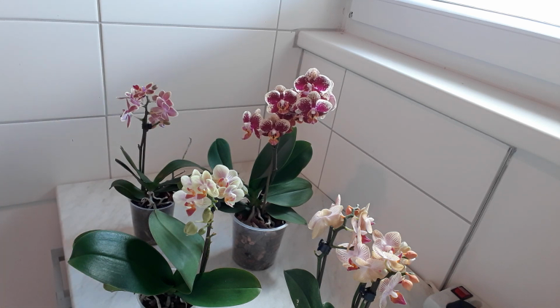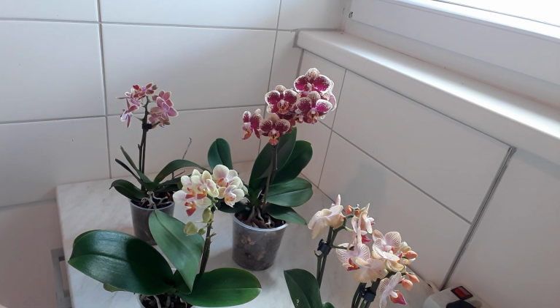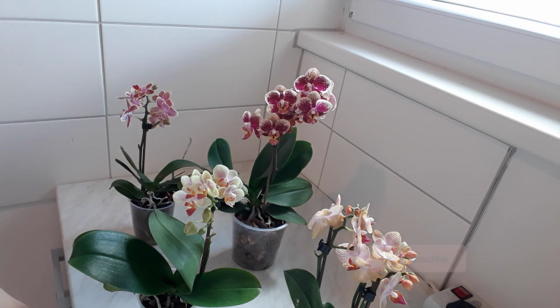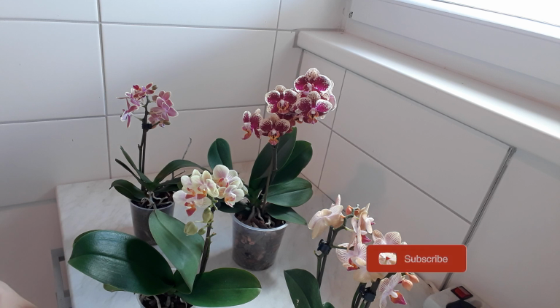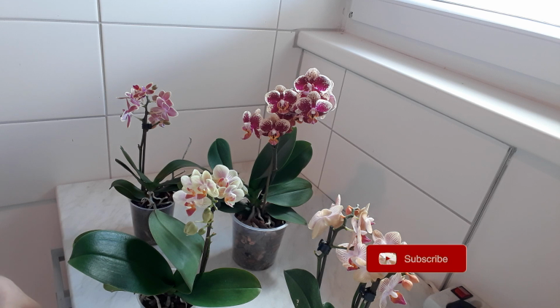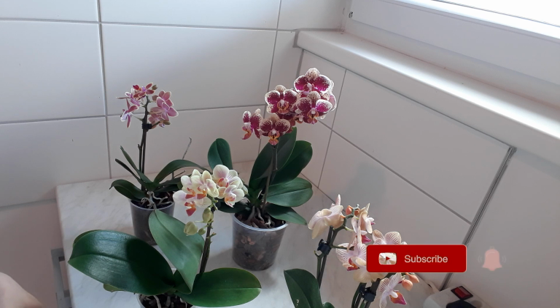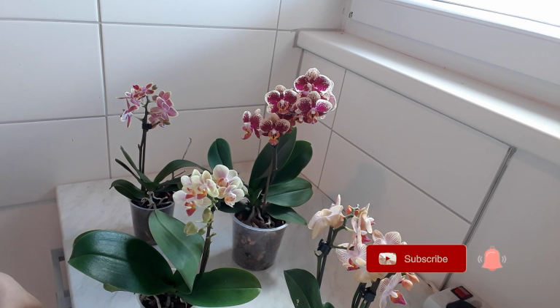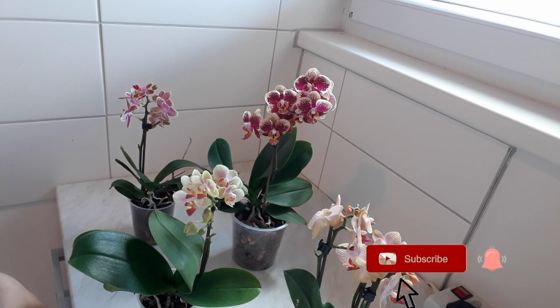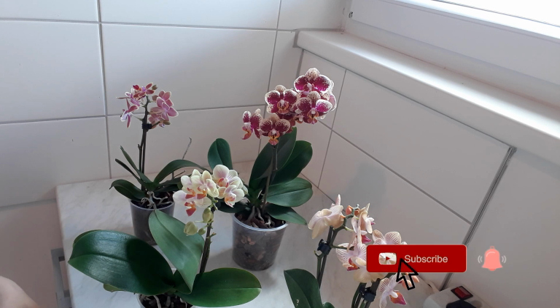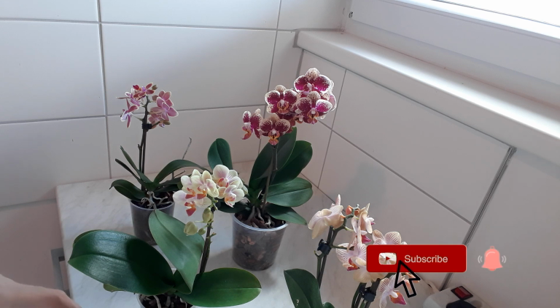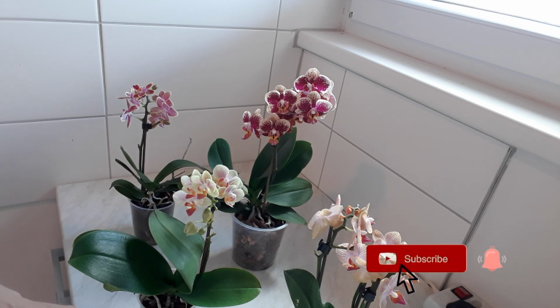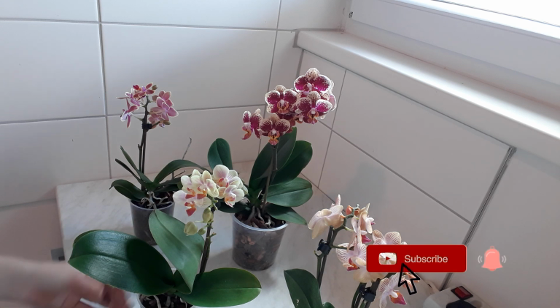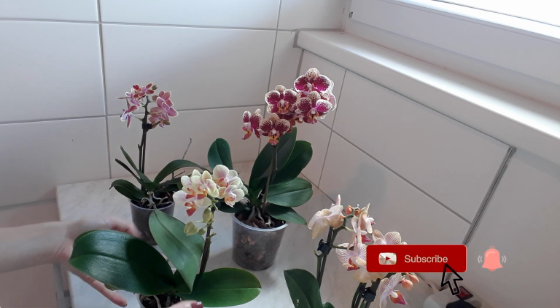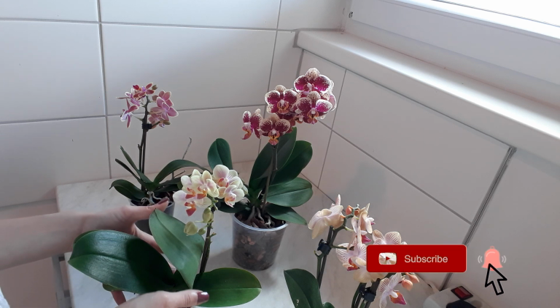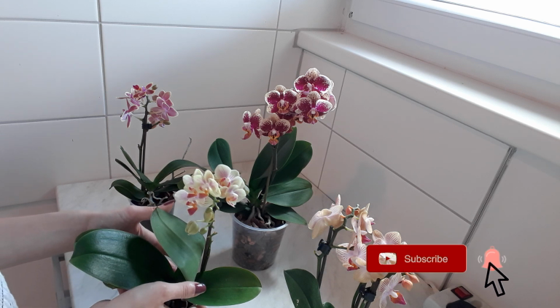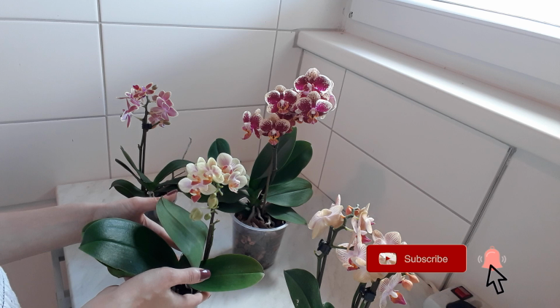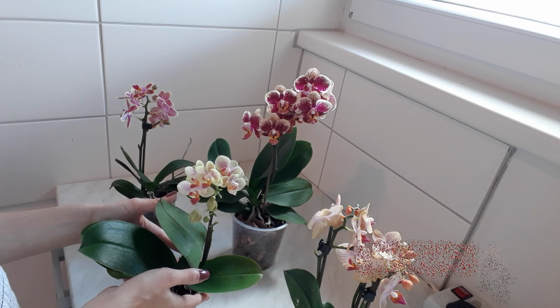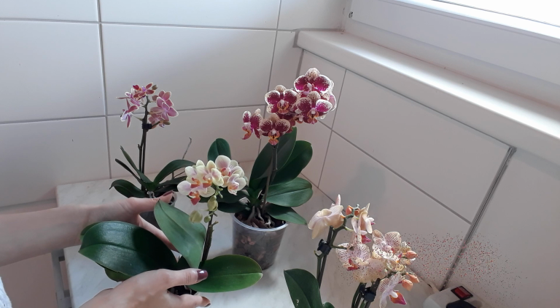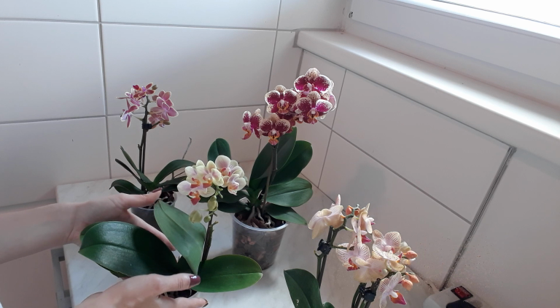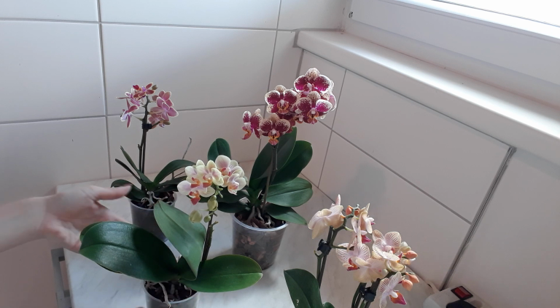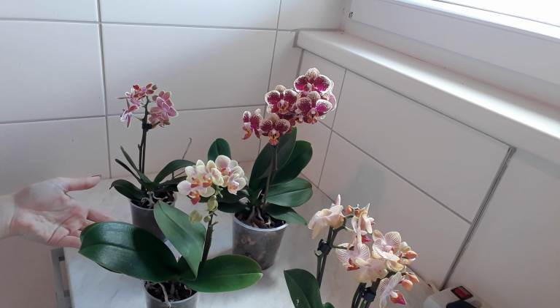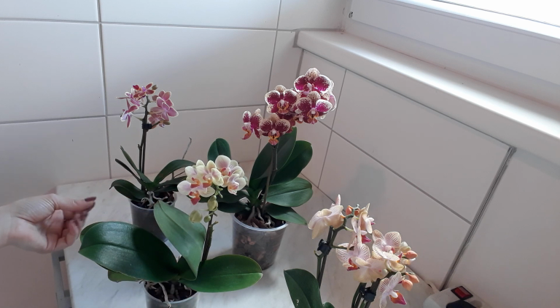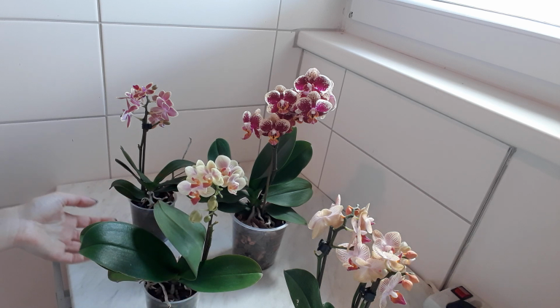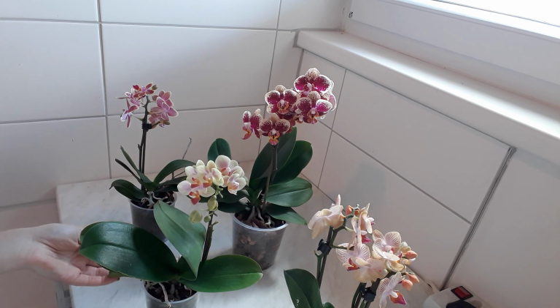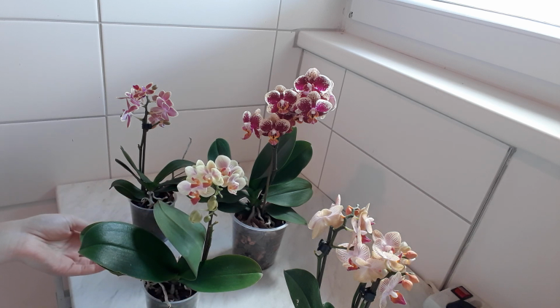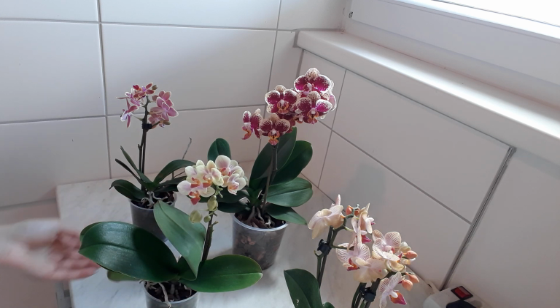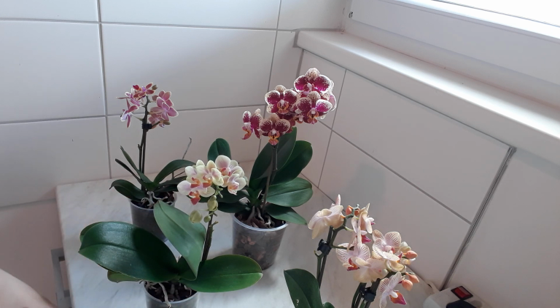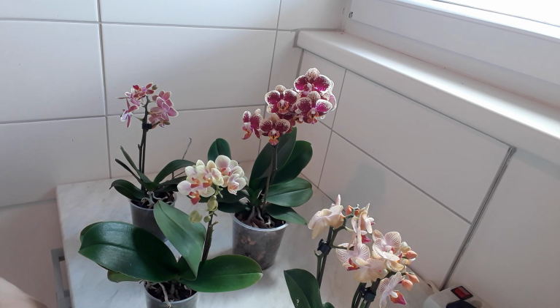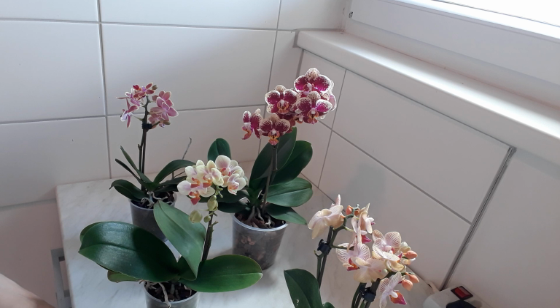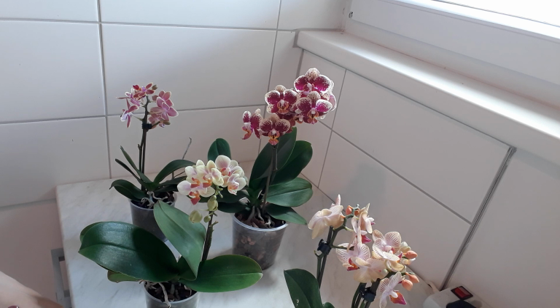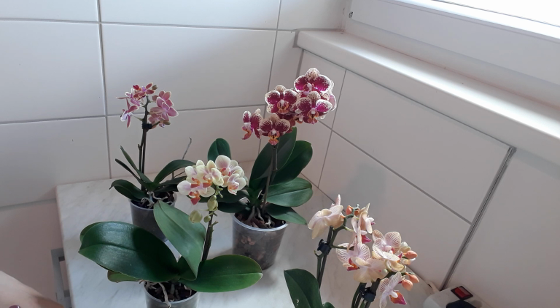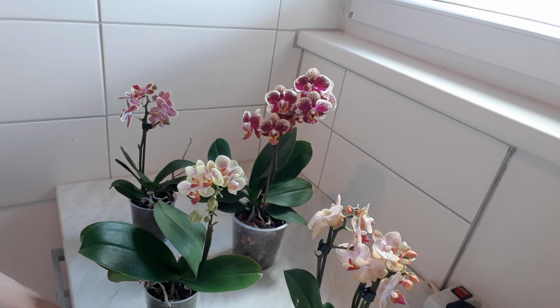This much for today. I hope you liked it and I hope this was useful for you. If you want to be informed about my new videos on my YouTube channel Anna's Violets, please subscribe and see you next time. Stay passionate about plants!